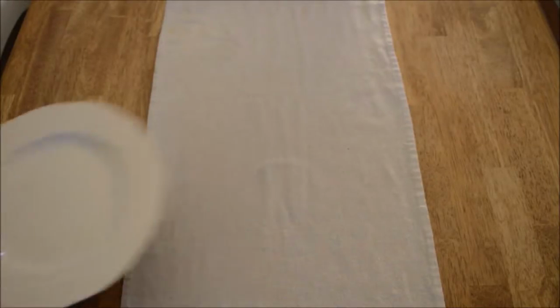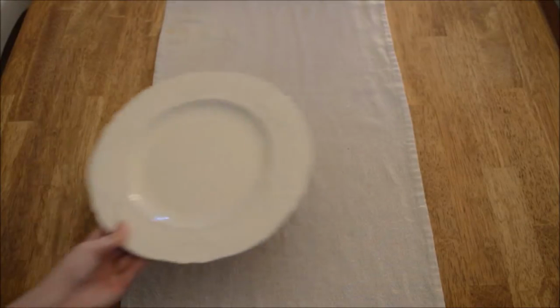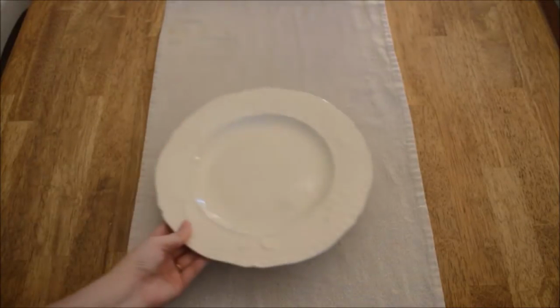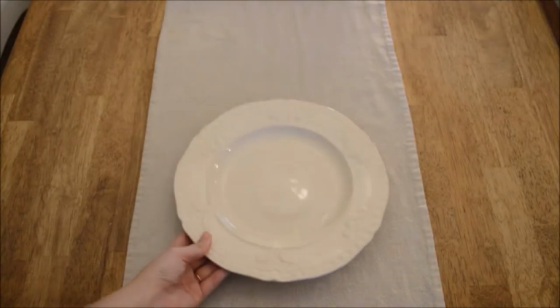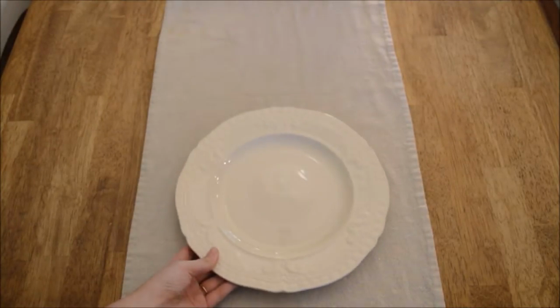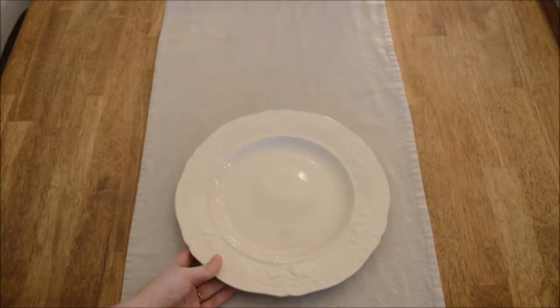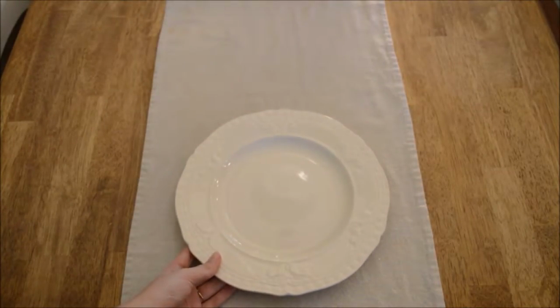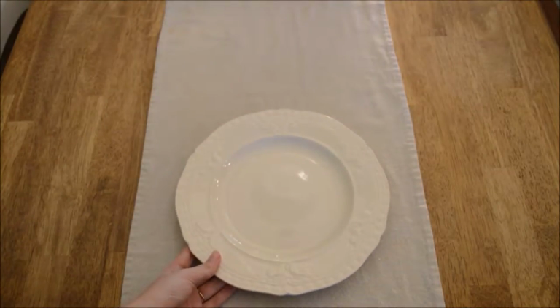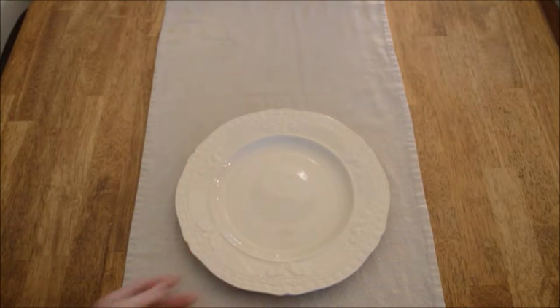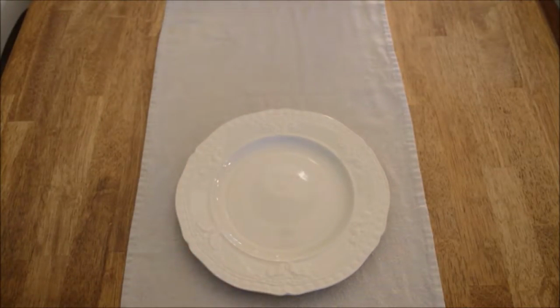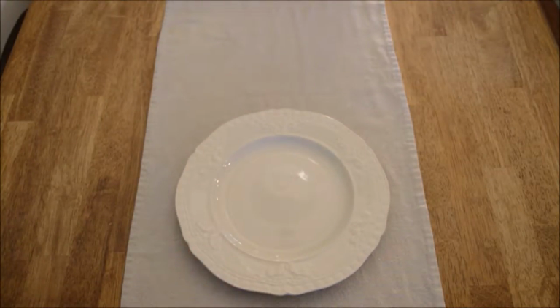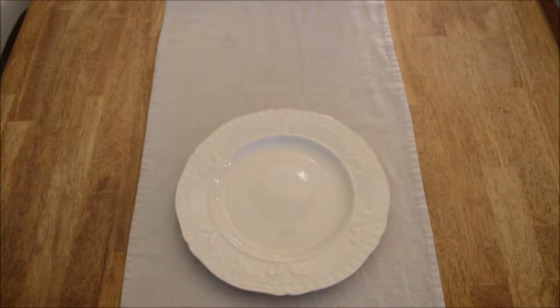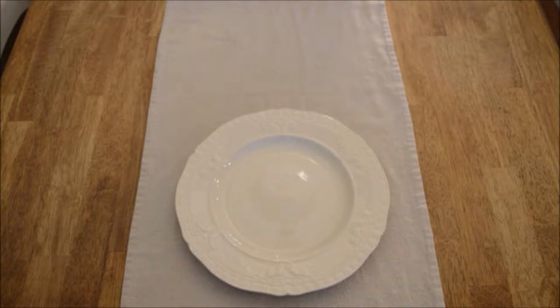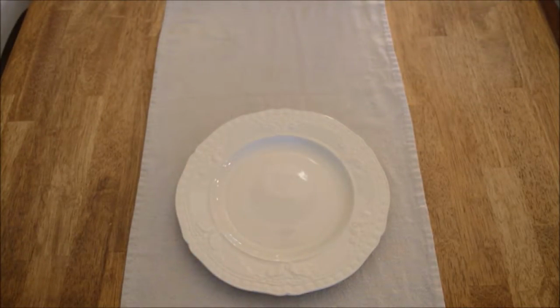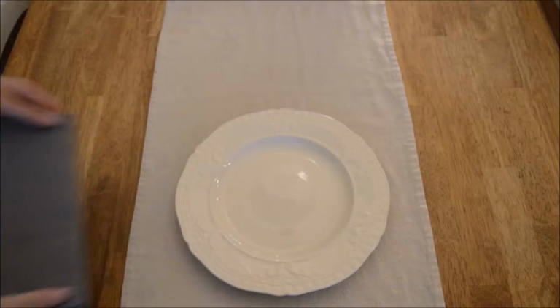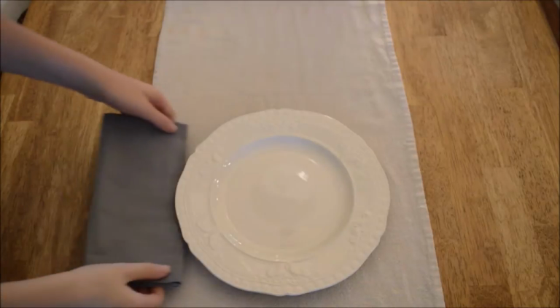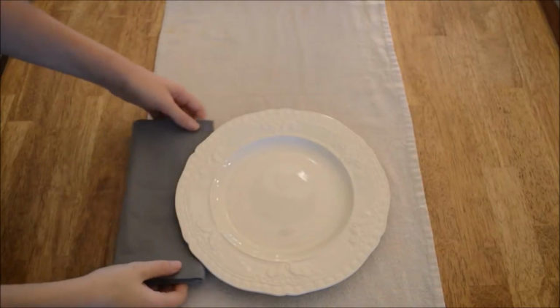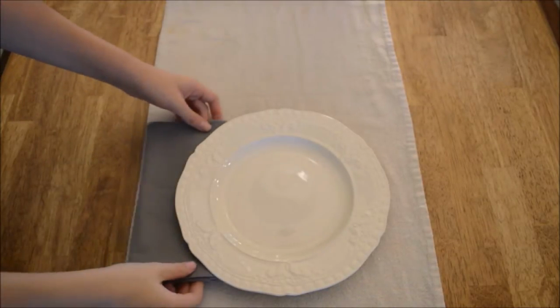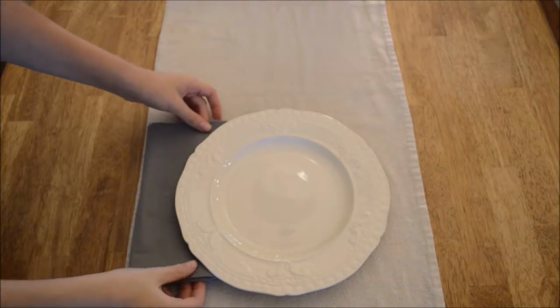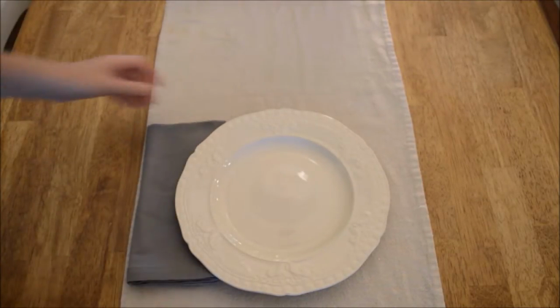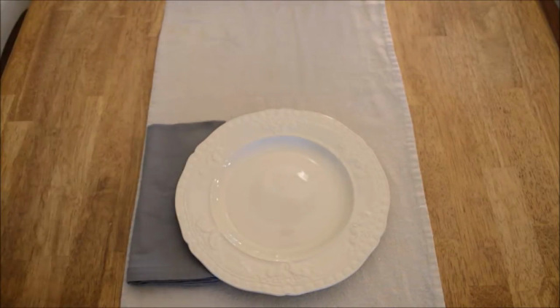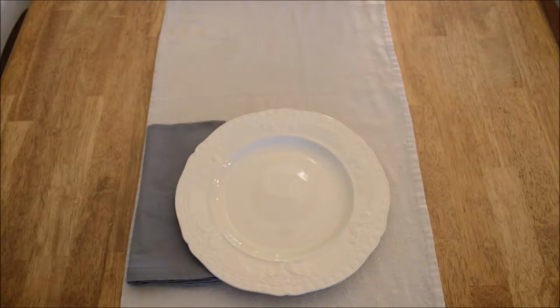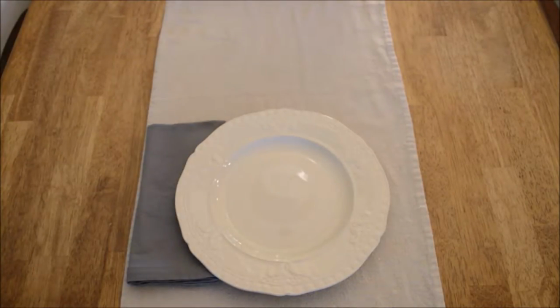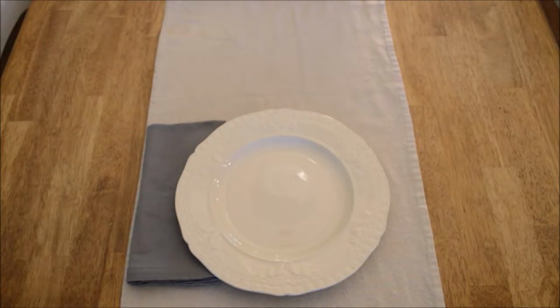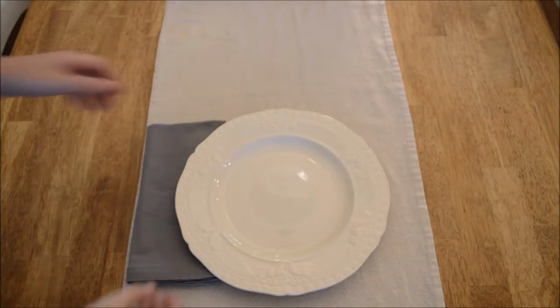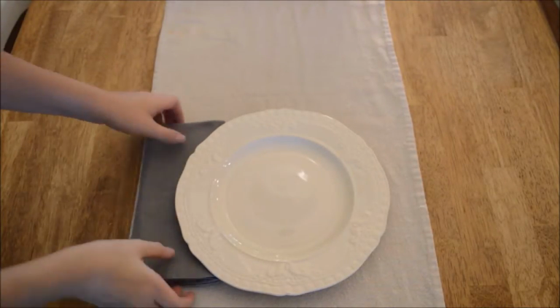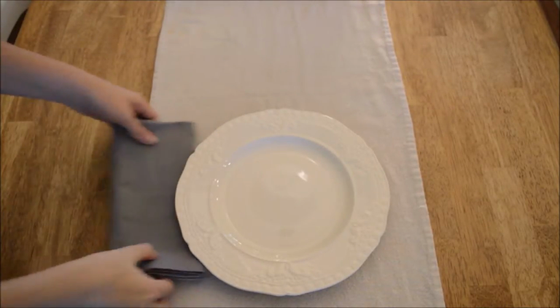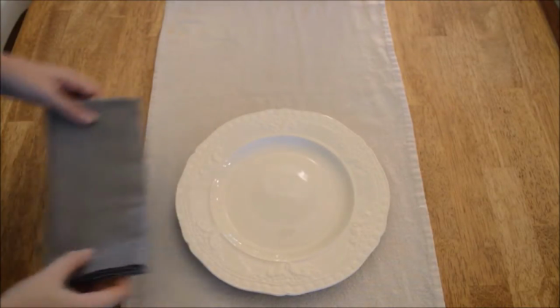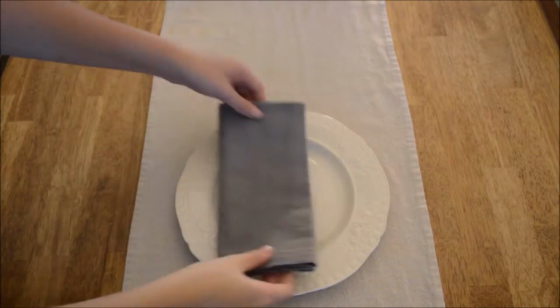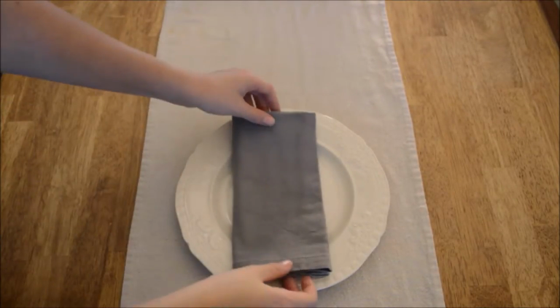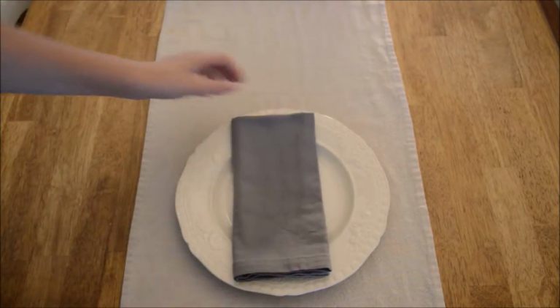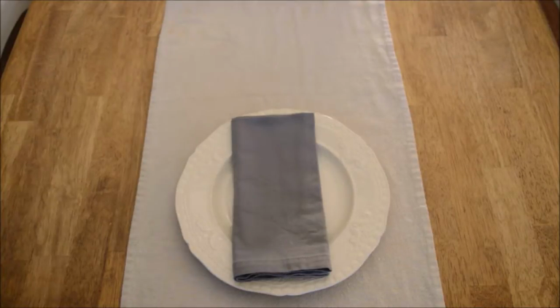First and foremost, we are obviously going to start out with a dinner plate. Next comes the napkin on the left-hand side. You can put it like this or you can put it on top of the plate.